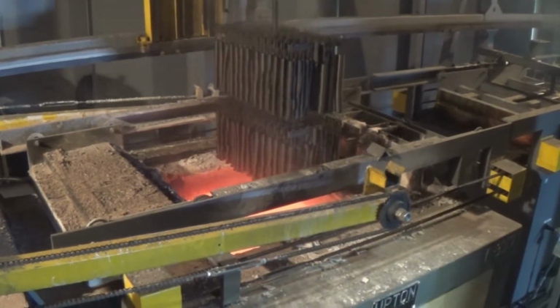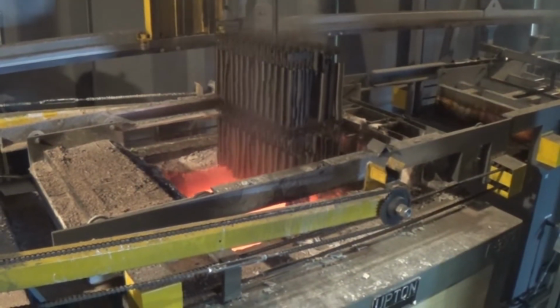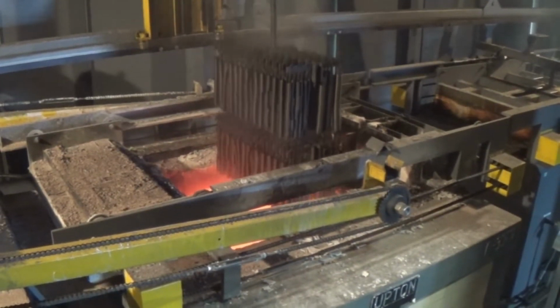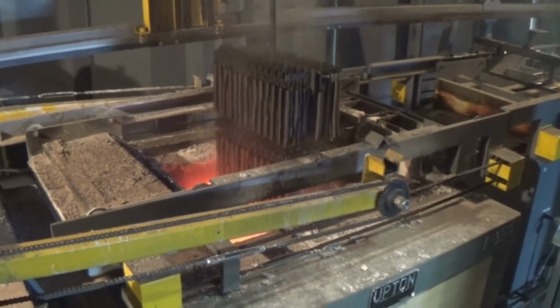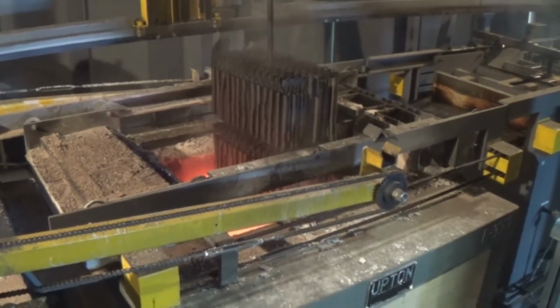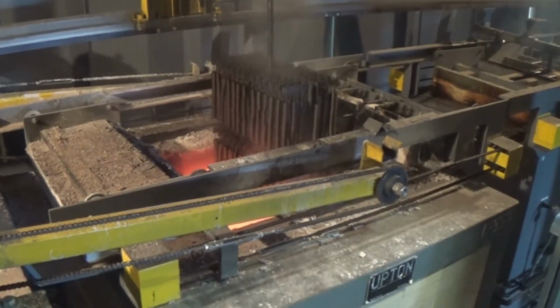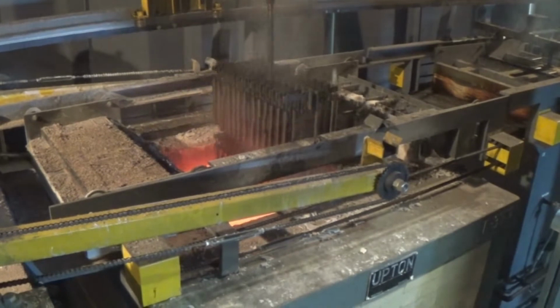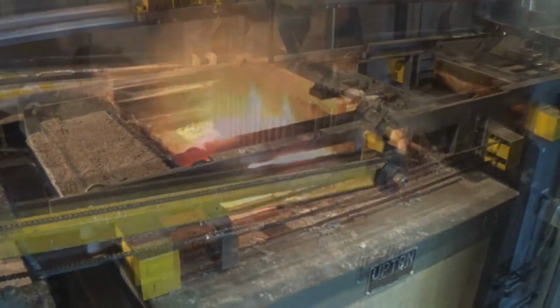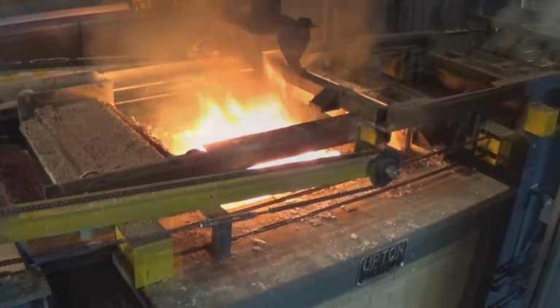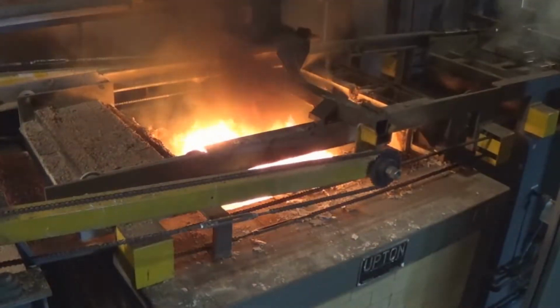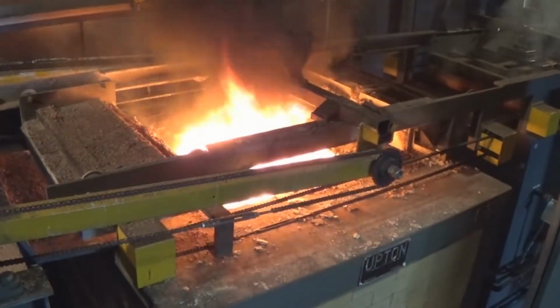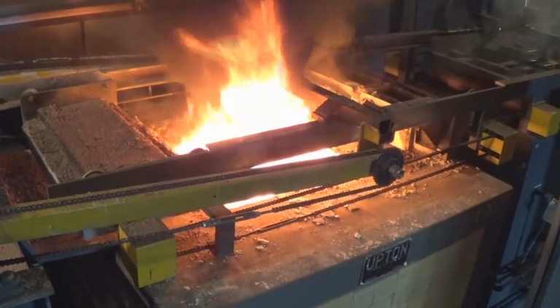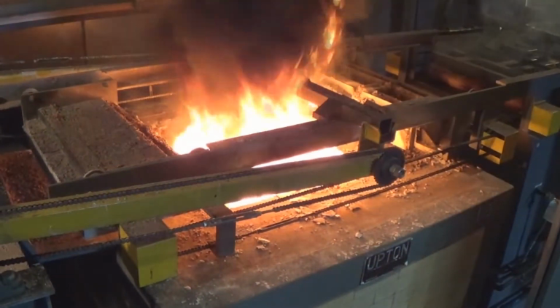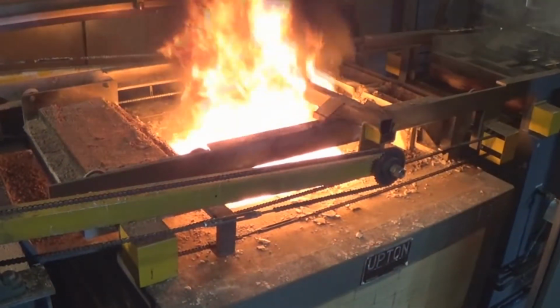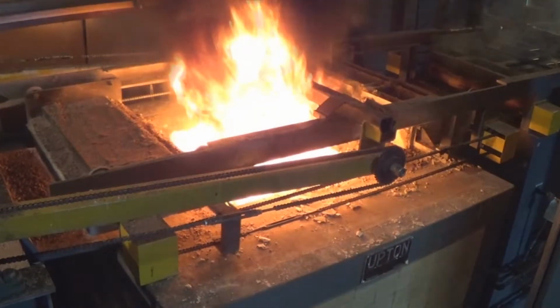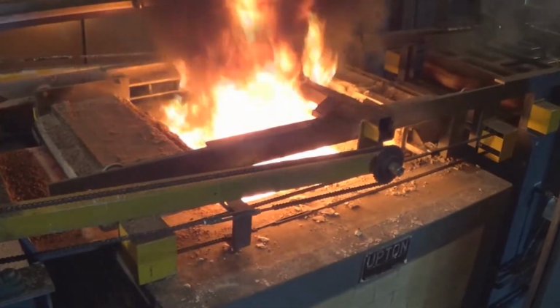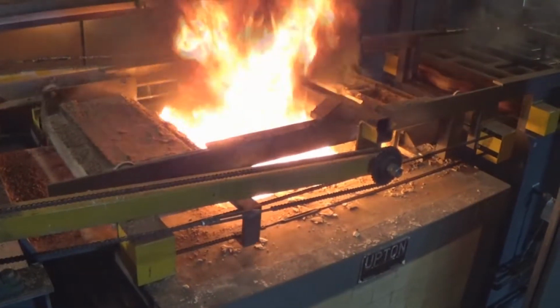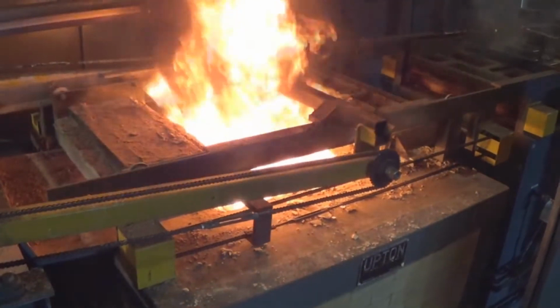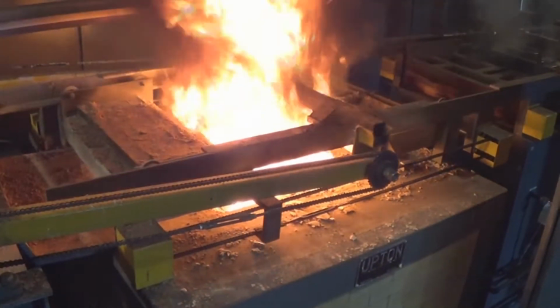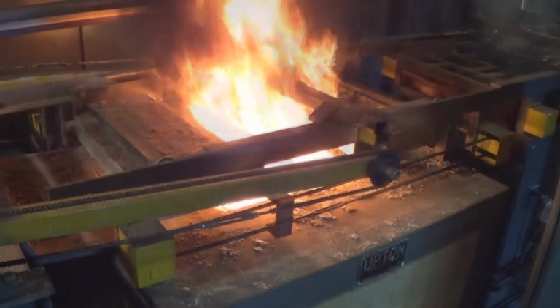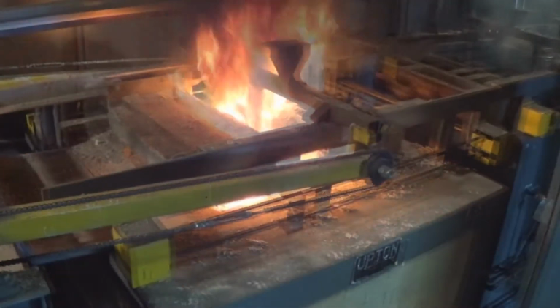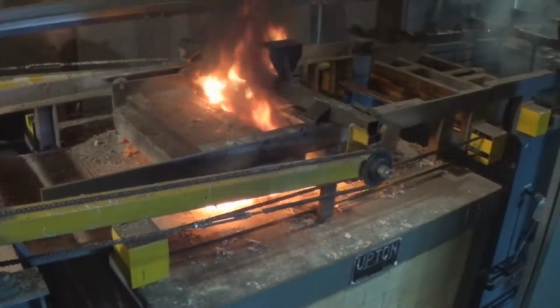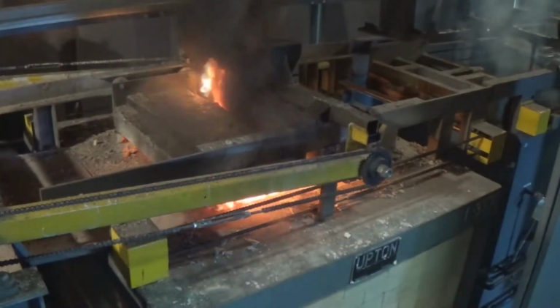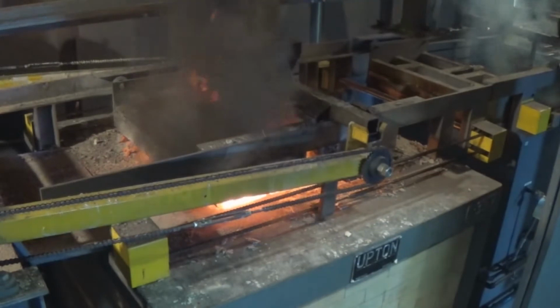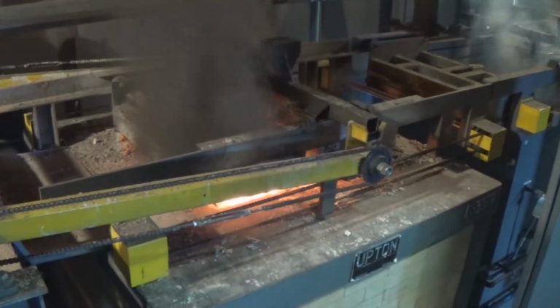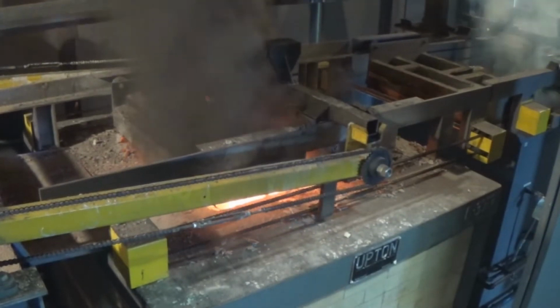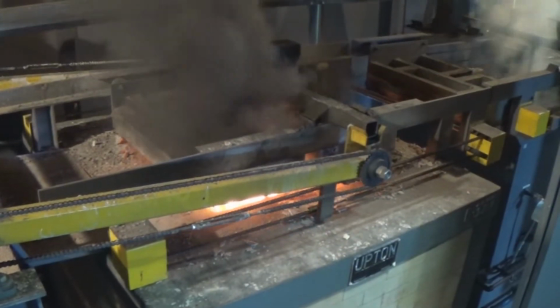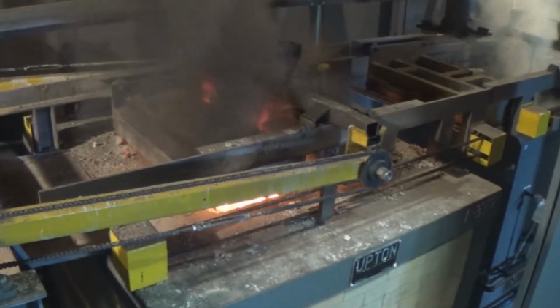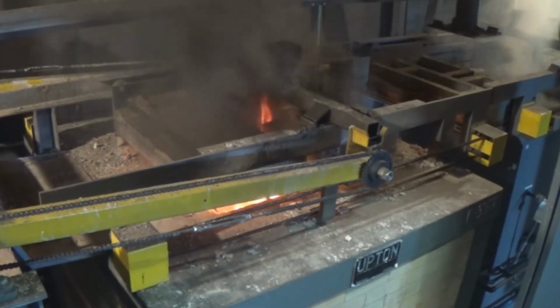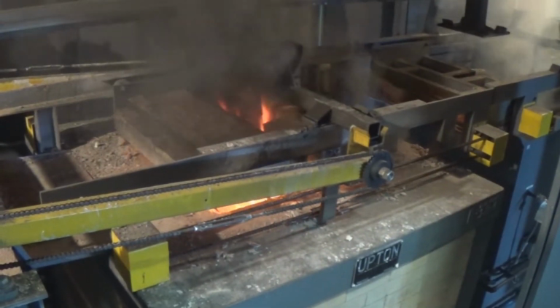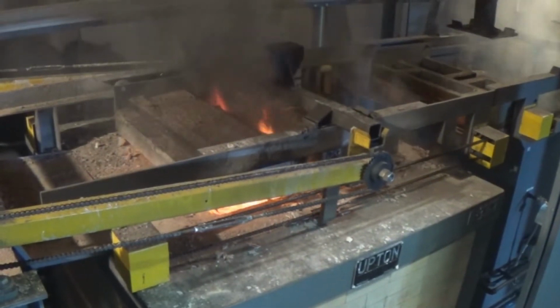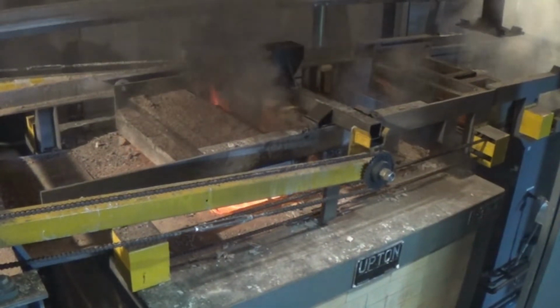With load transfer times under 12 seconds and a controlled quench media, you receive quality parts with minimal distortion.